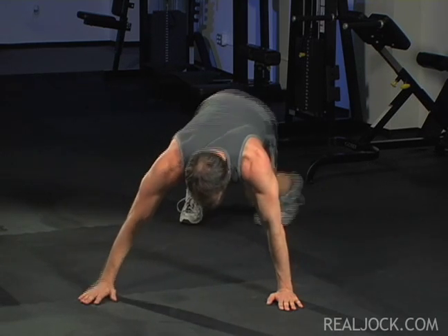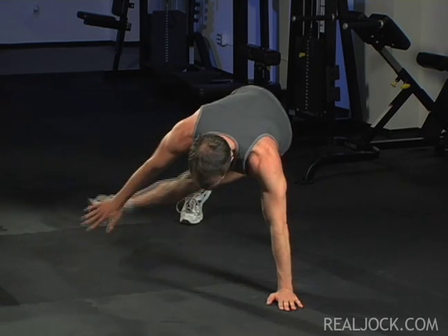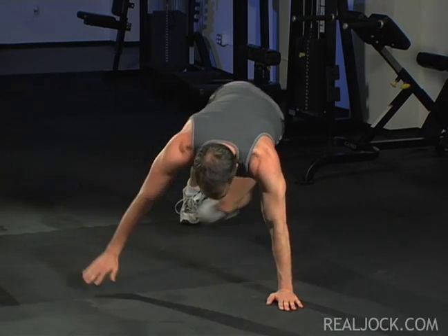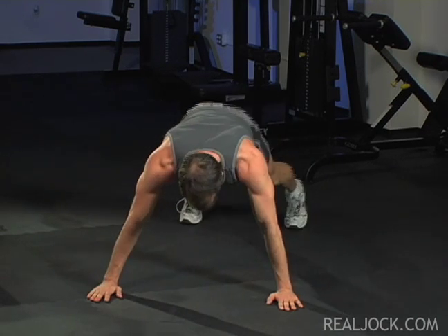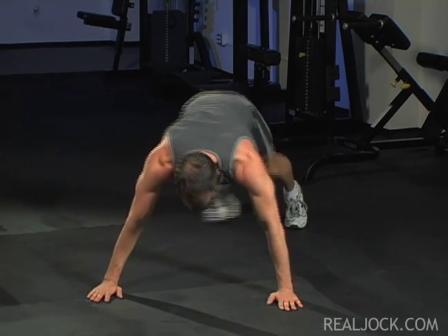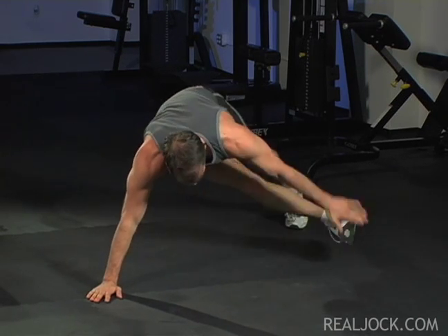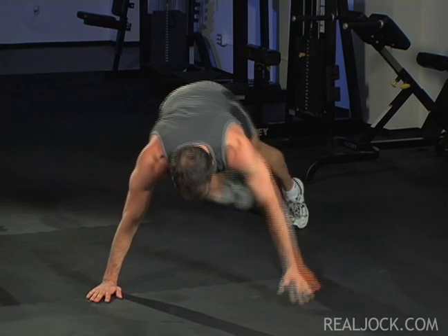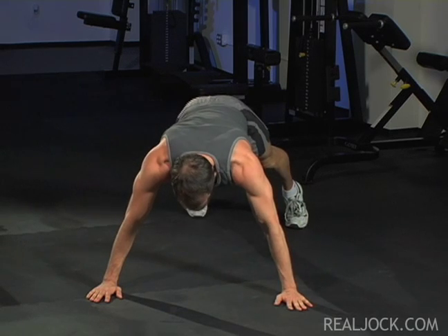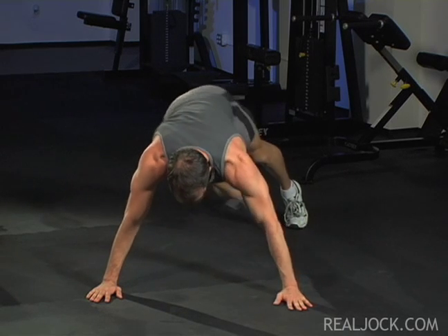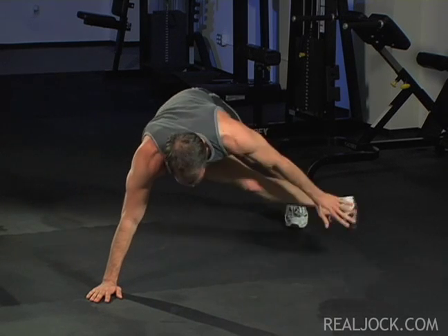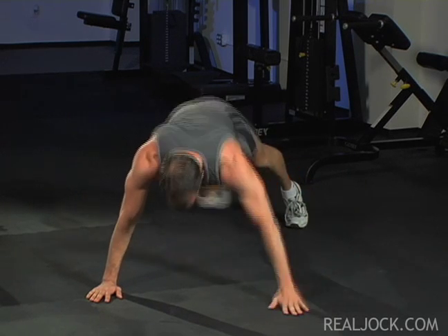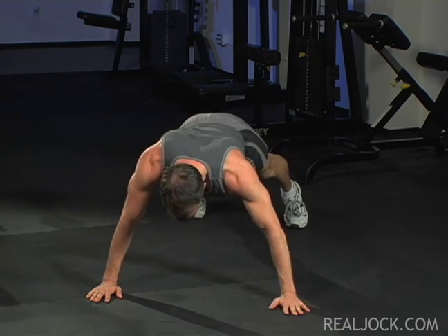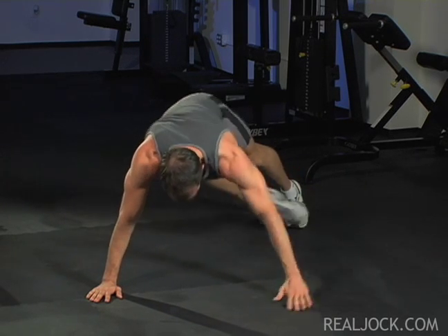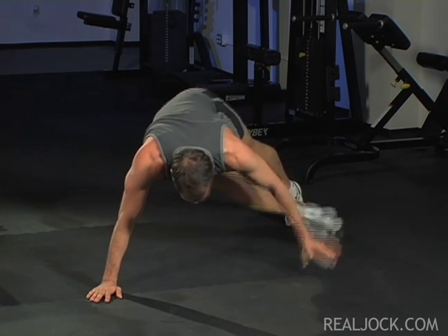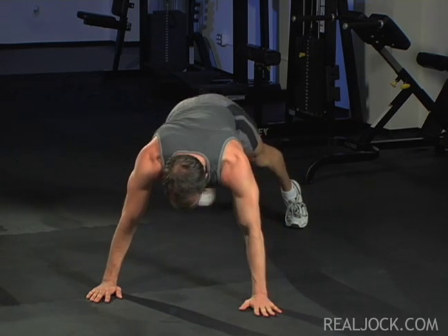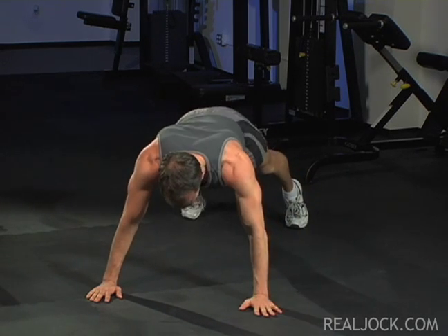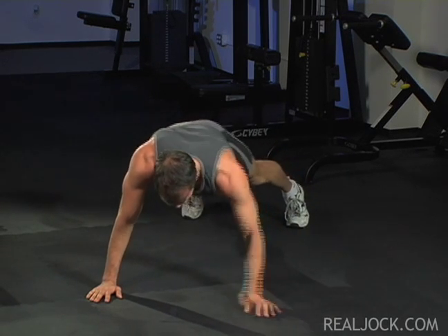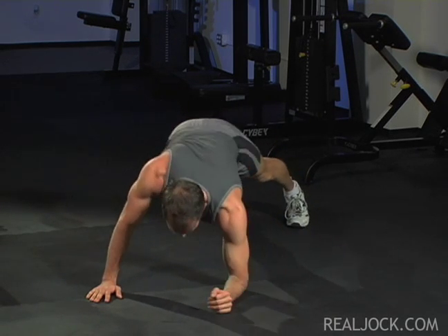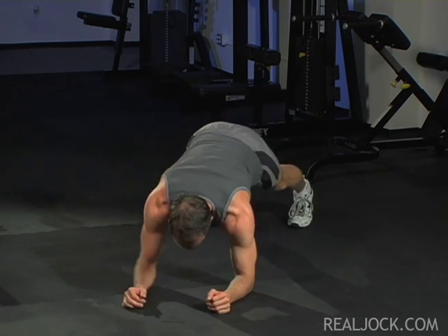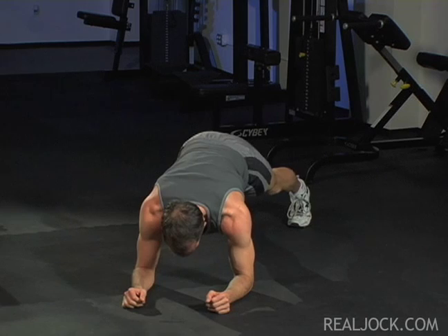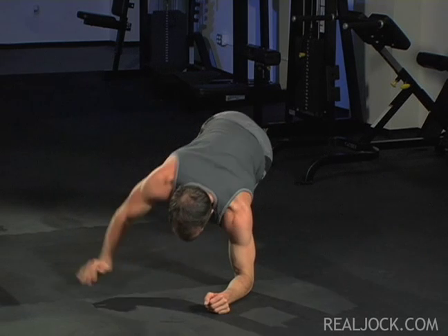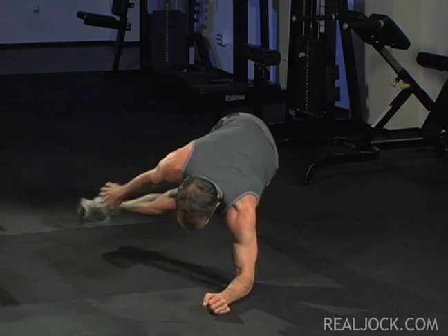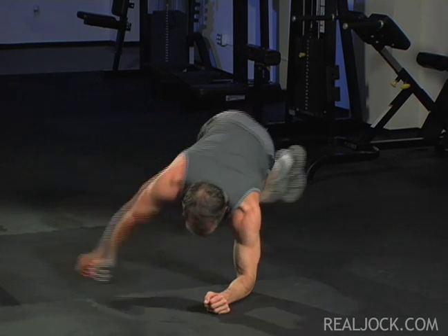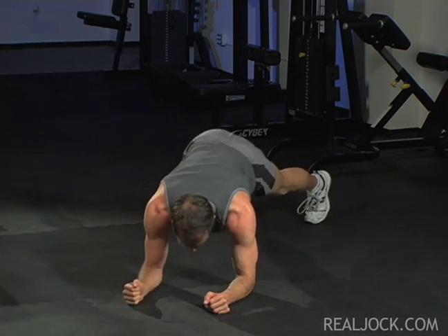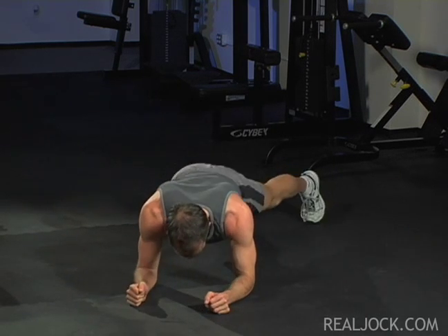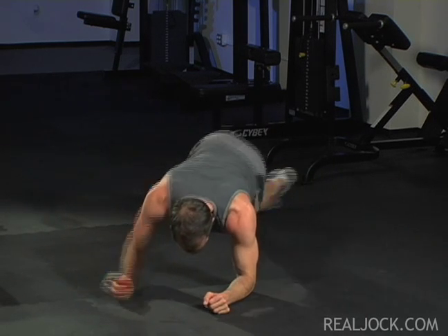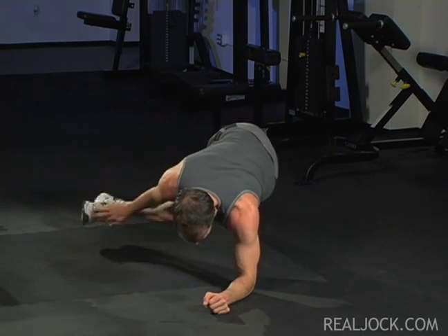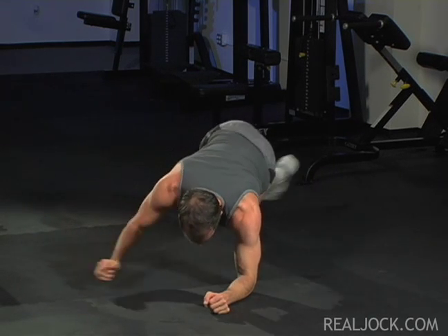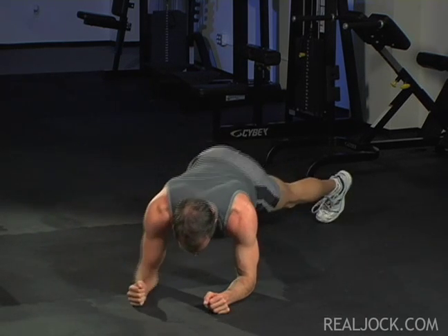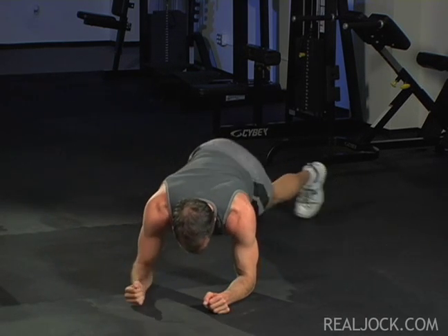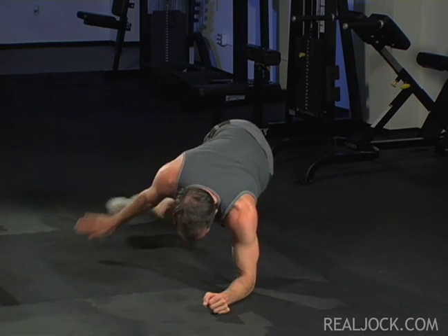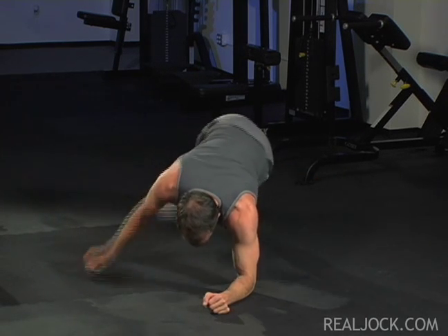Engage your abs to keep your body flat. Your hips should neither fold toward the ceiling nor droop toward the floor. Try to keep your hips level as you cross your opposing arm and foot underneath to meet. Alternate opposing legs and arms throughout the set.